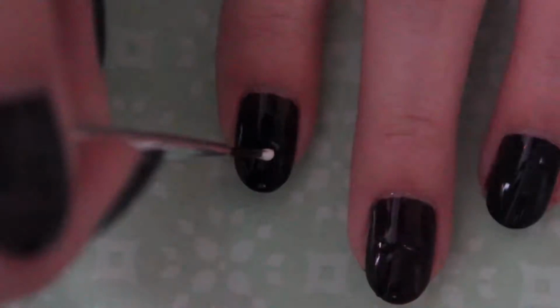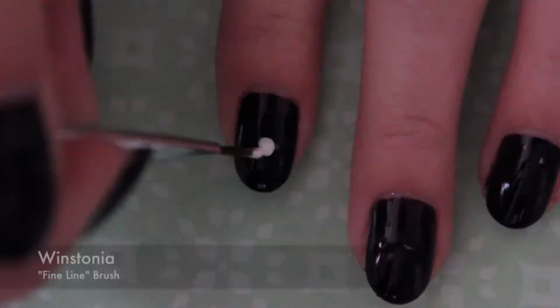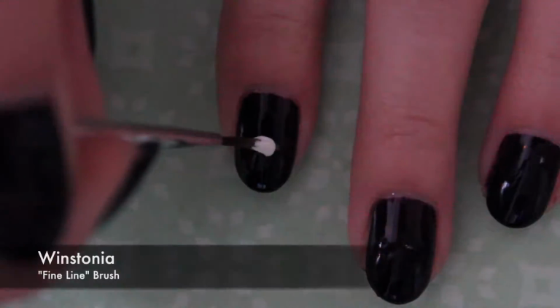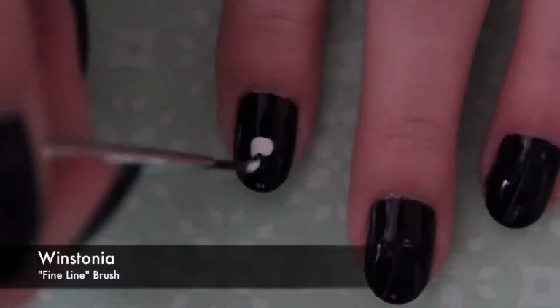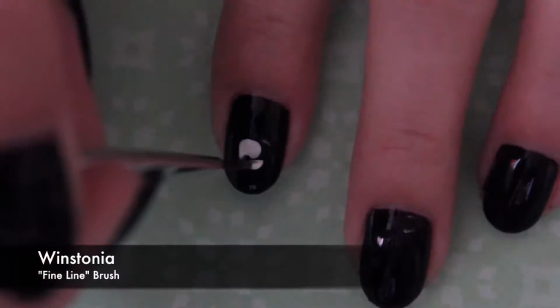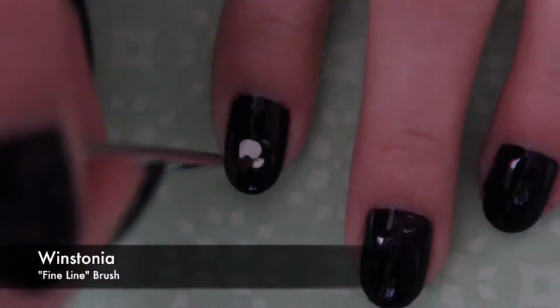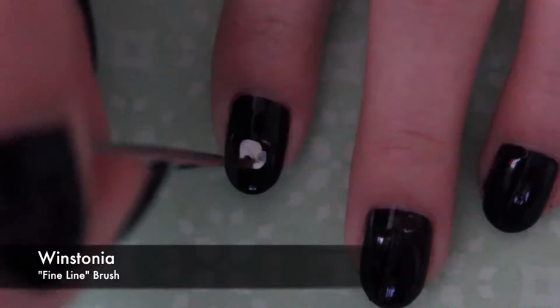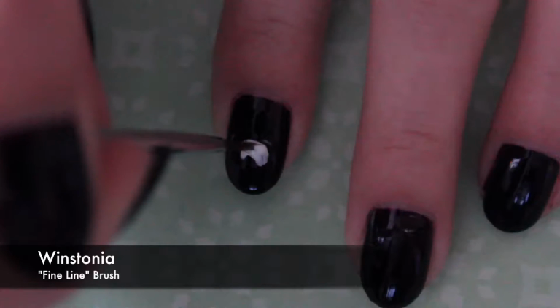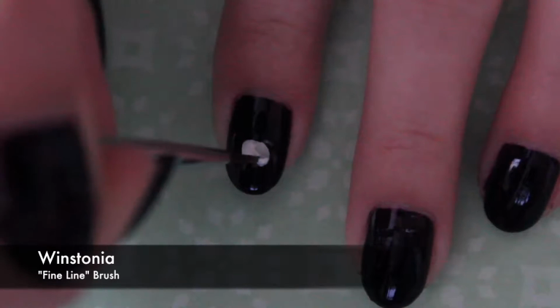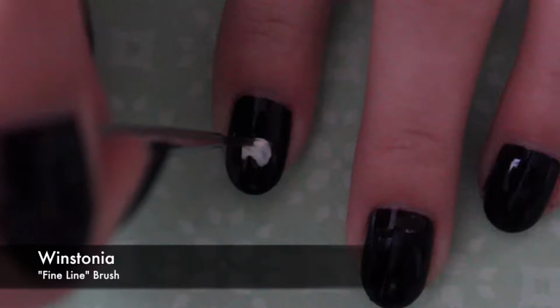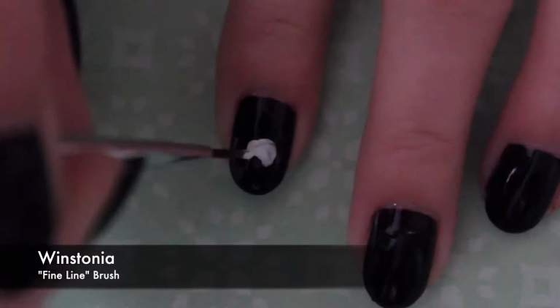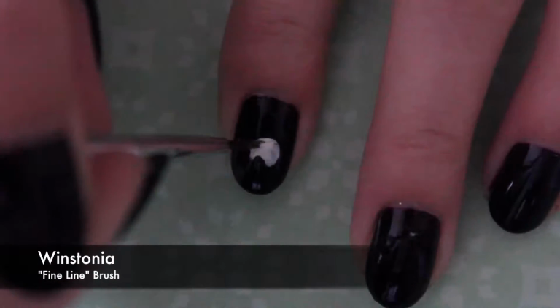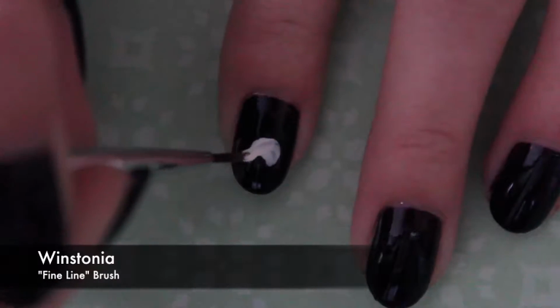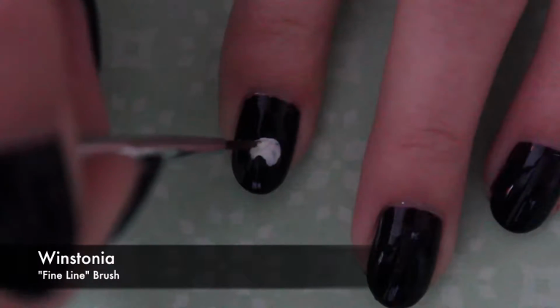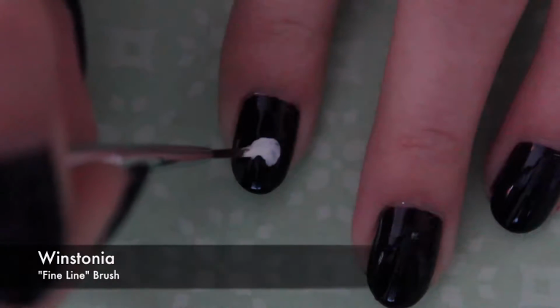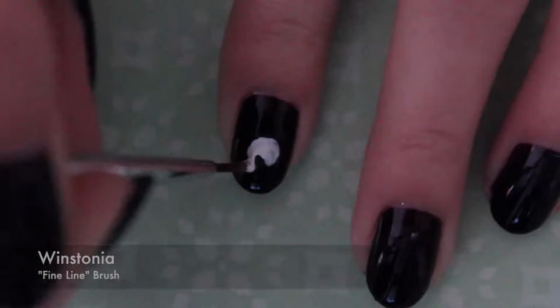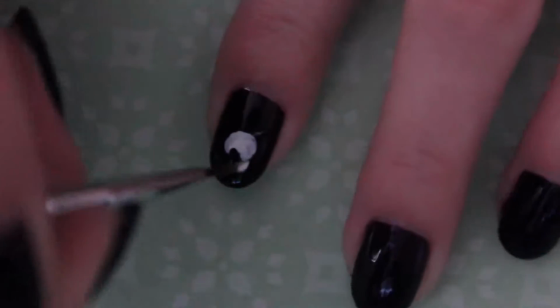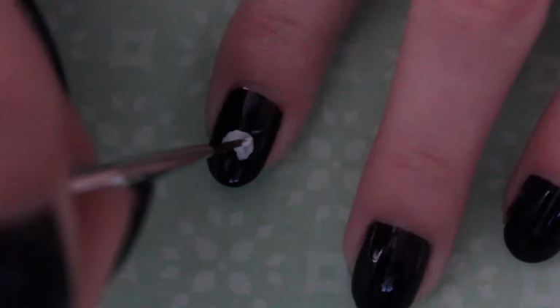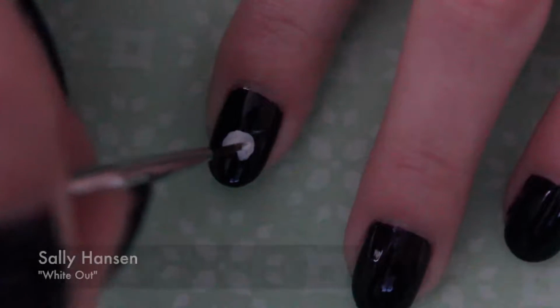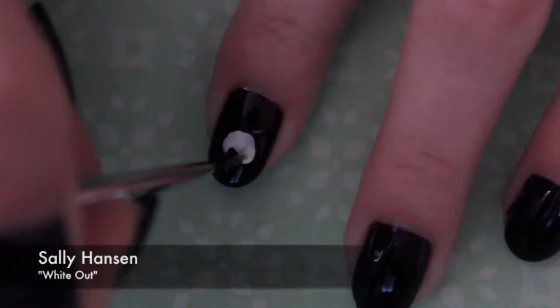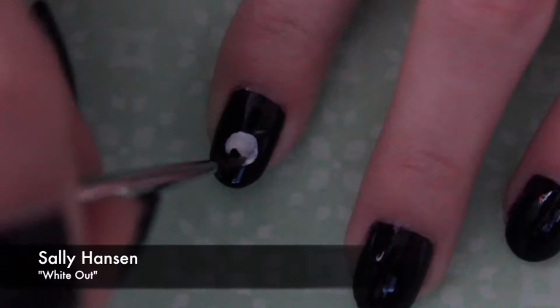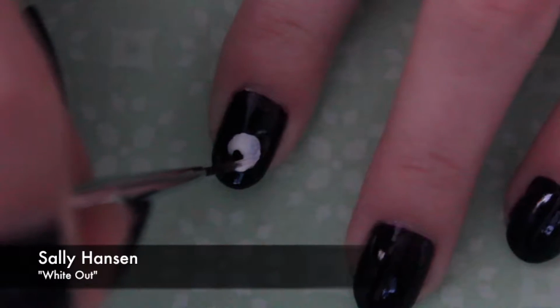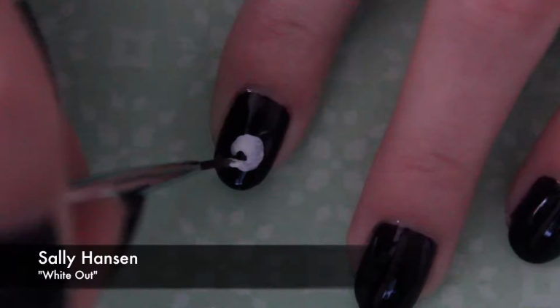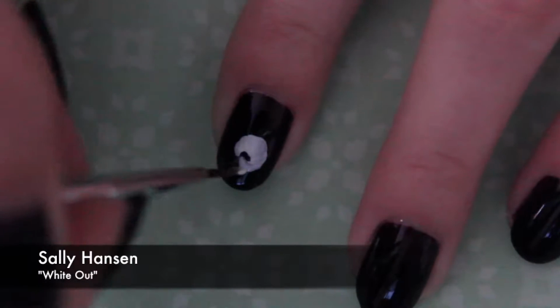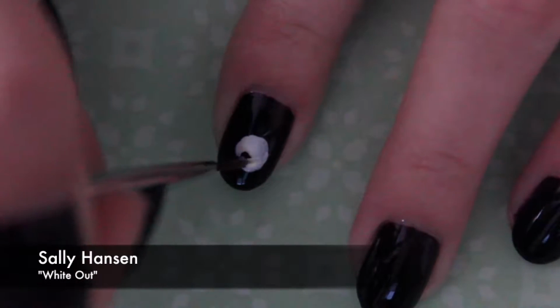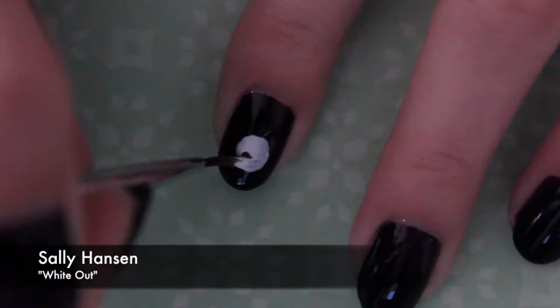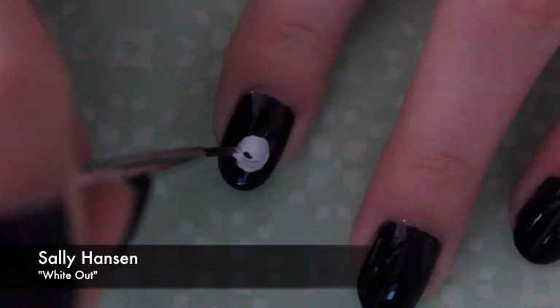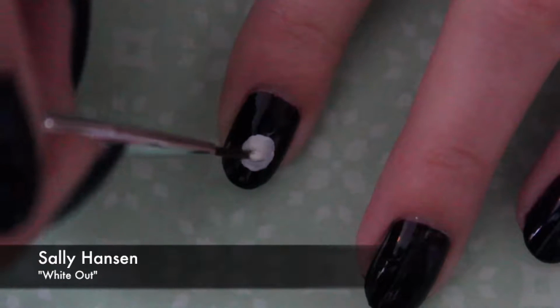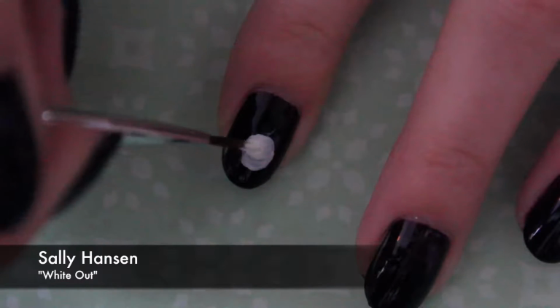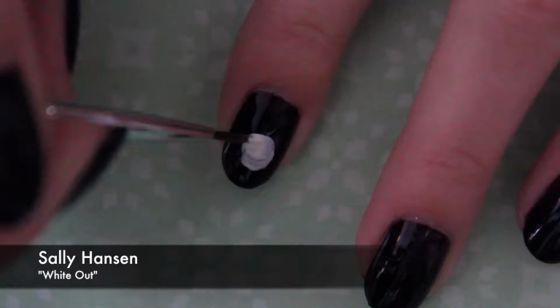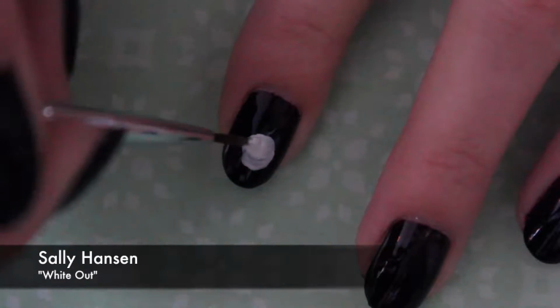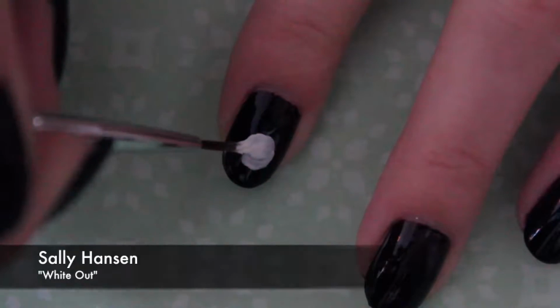Using Winstonia's fine line brush, I applied a large white circle on all the nails. You can also use a large dotting tool for a simpler application.